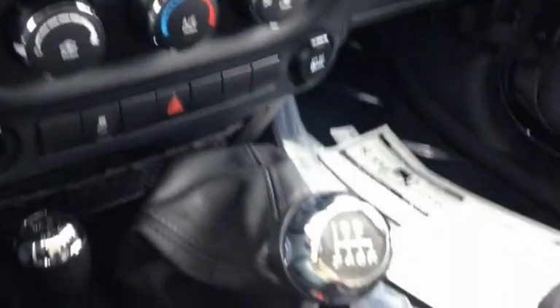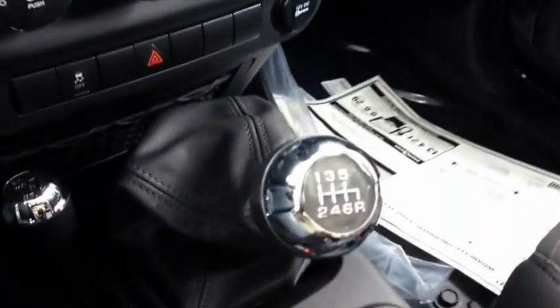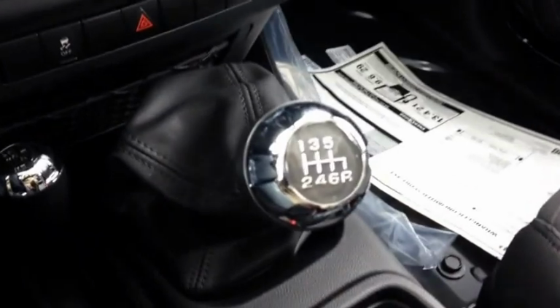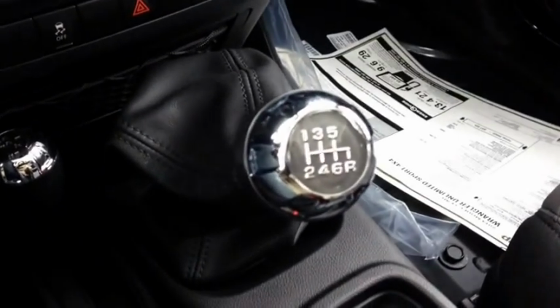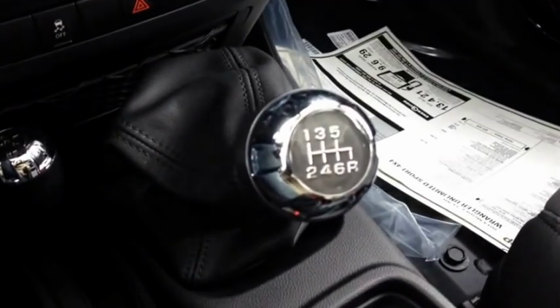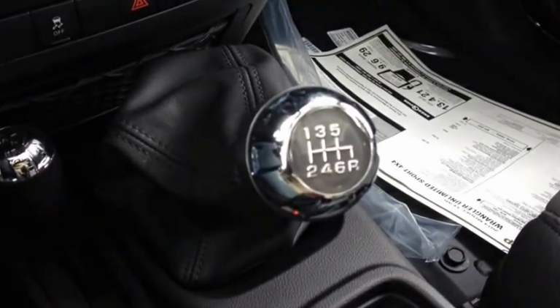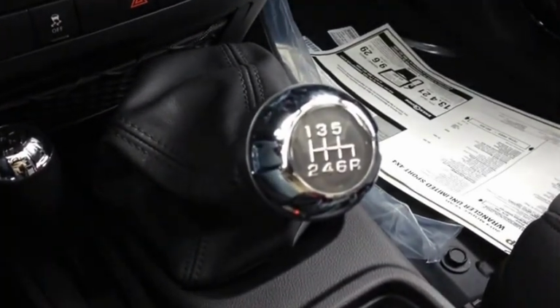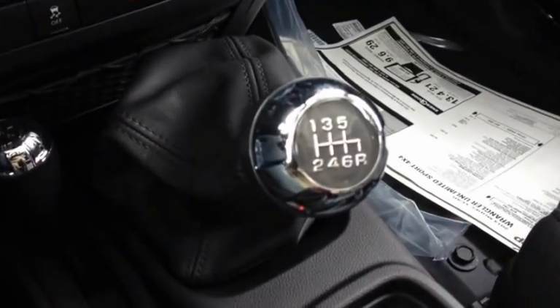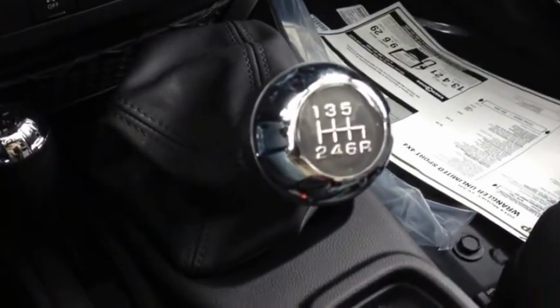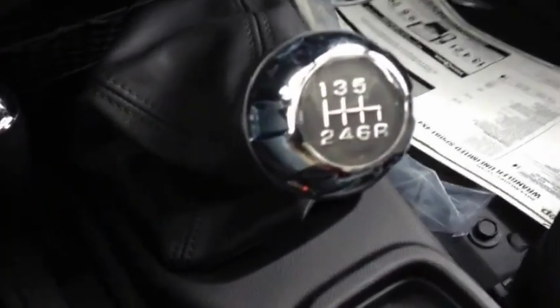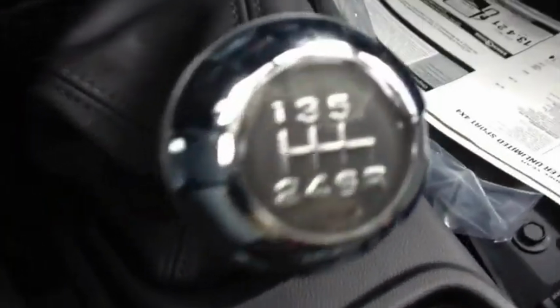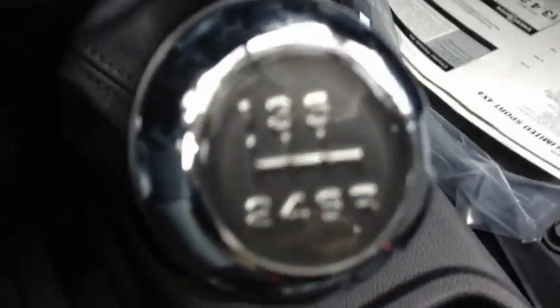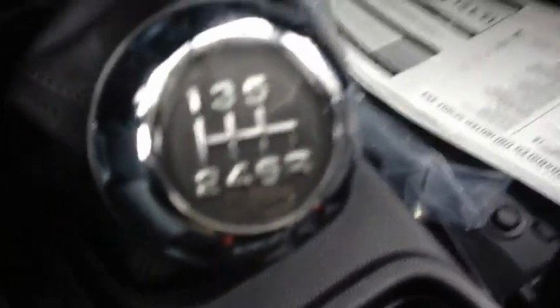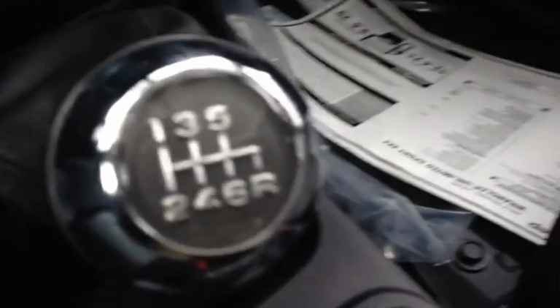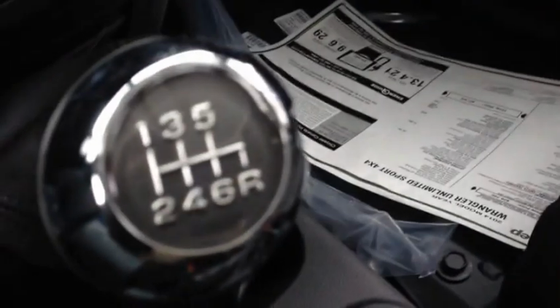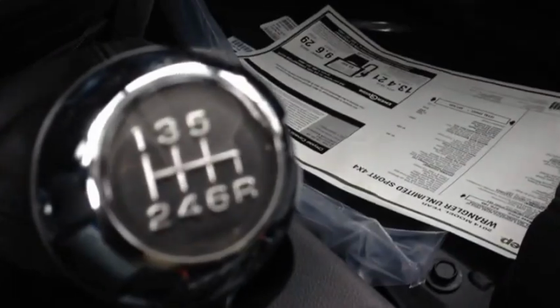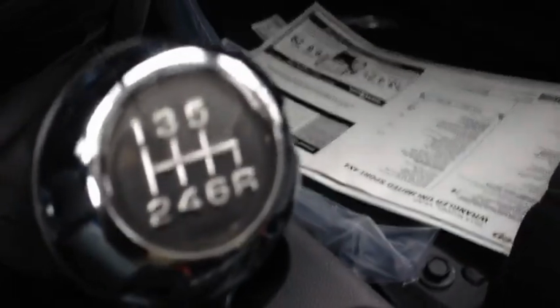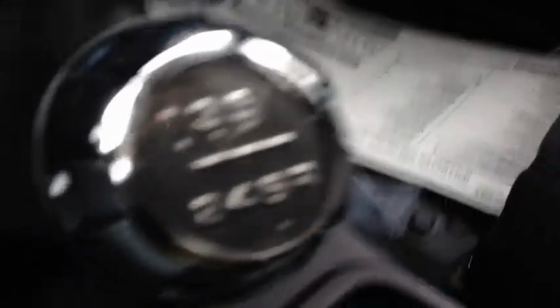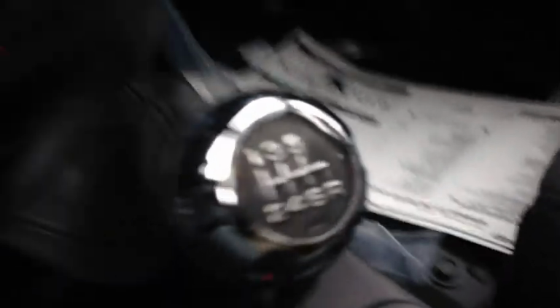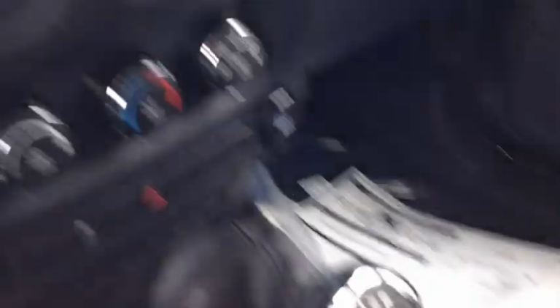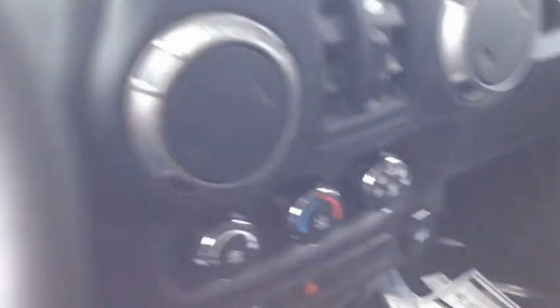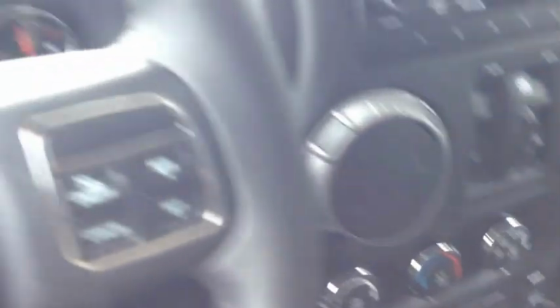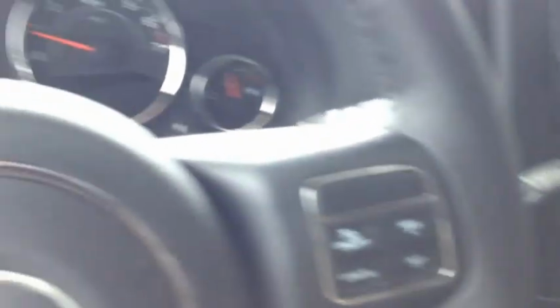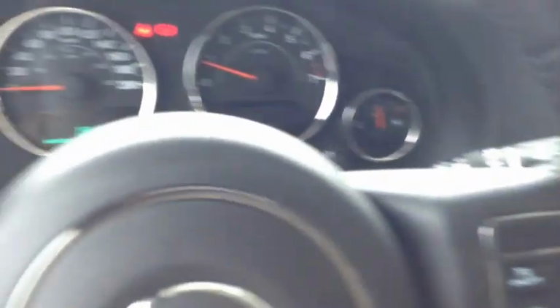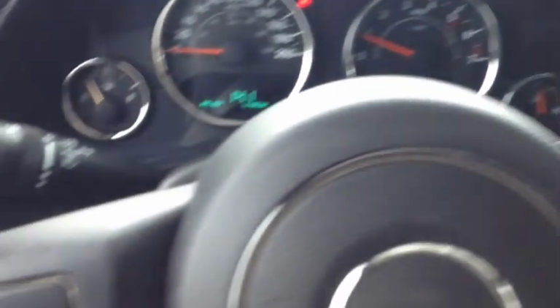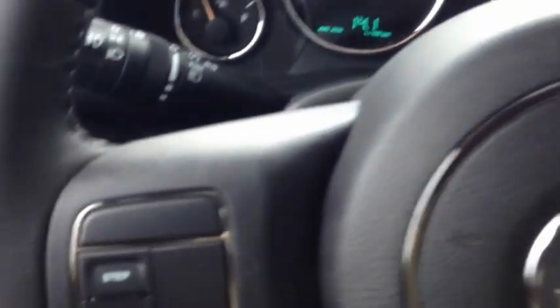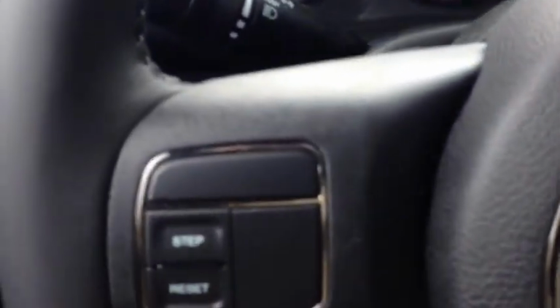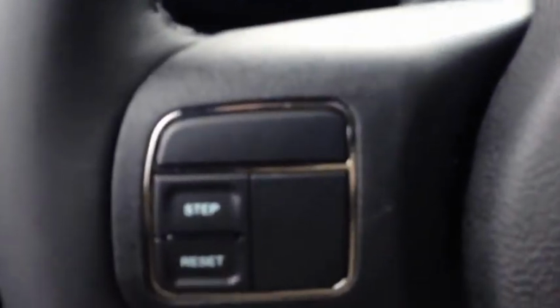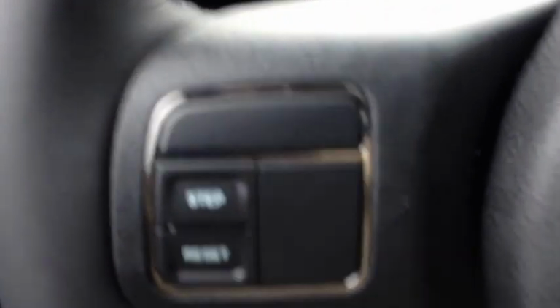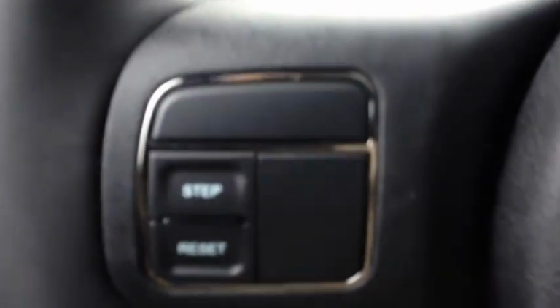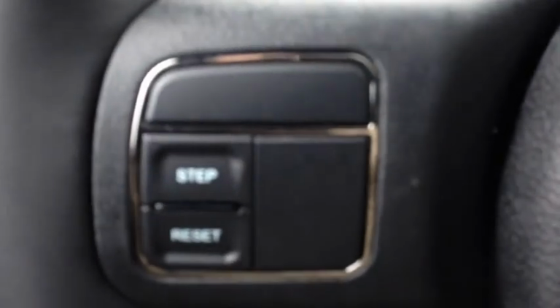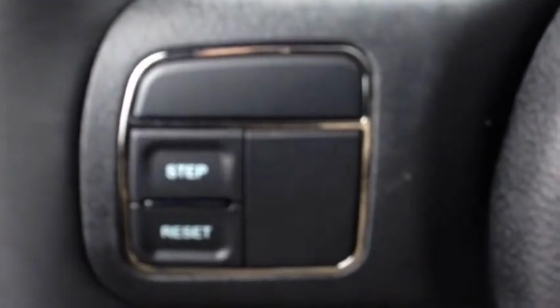We have a six-speed manual transmission — really fun and aggressive to drive. You have the reverse on the right-hand side. On the interior of the steering wheel, we have cruise control.